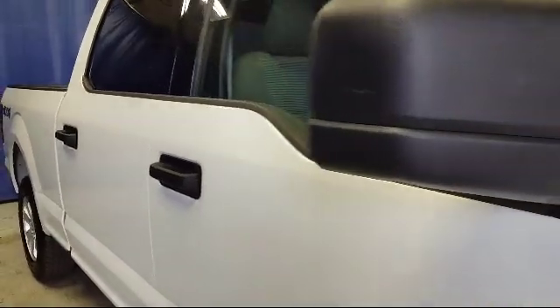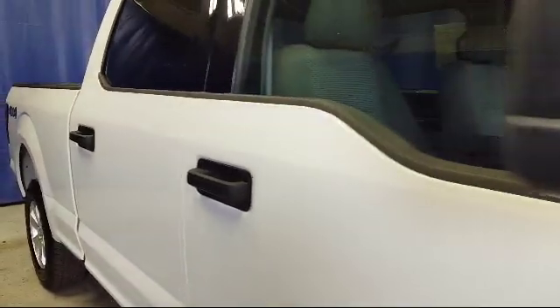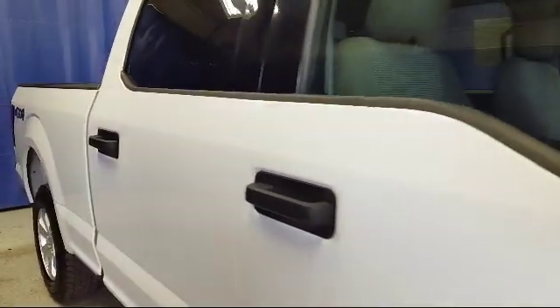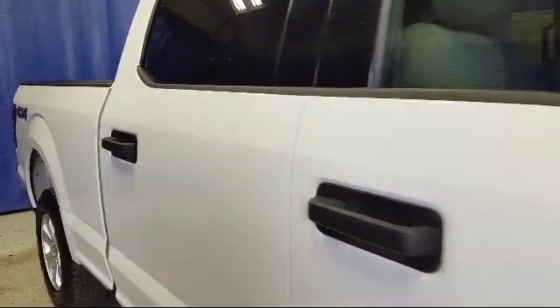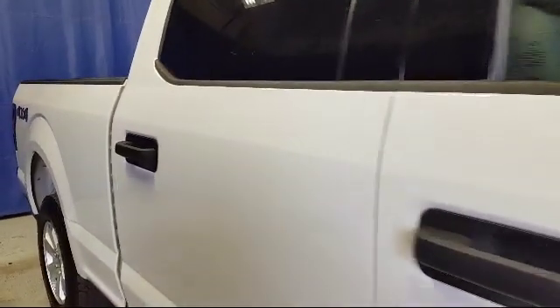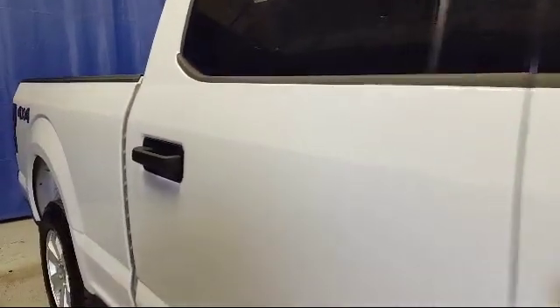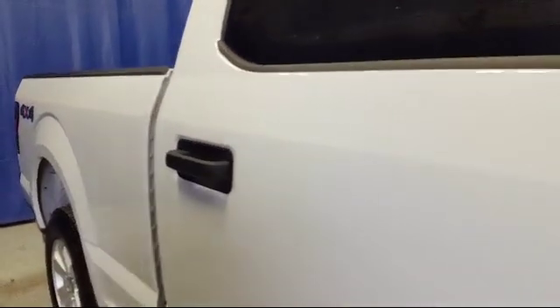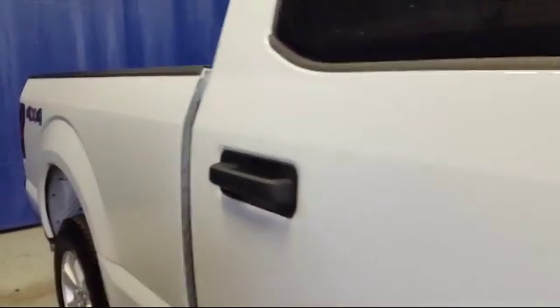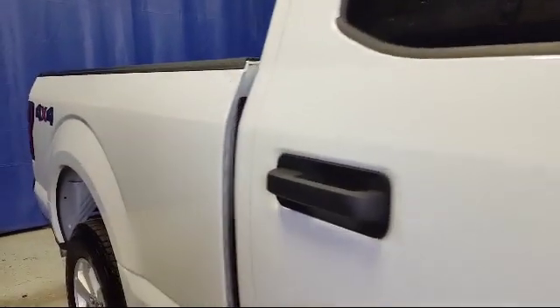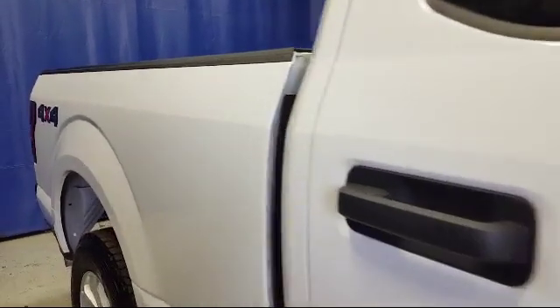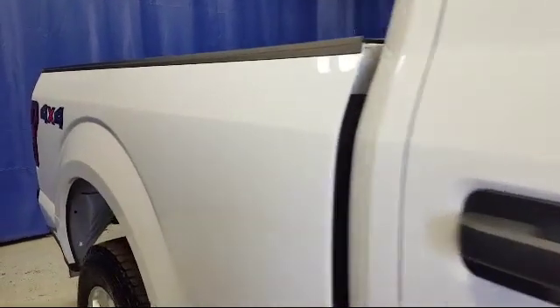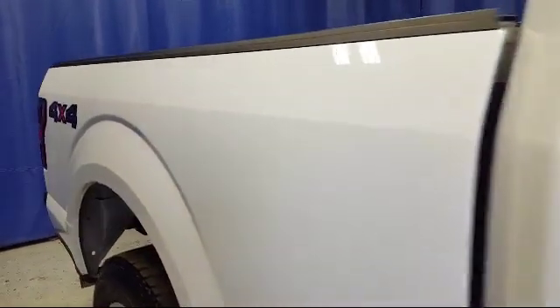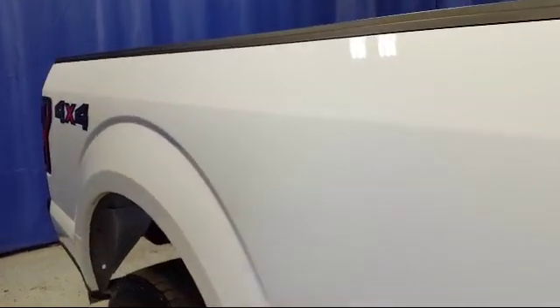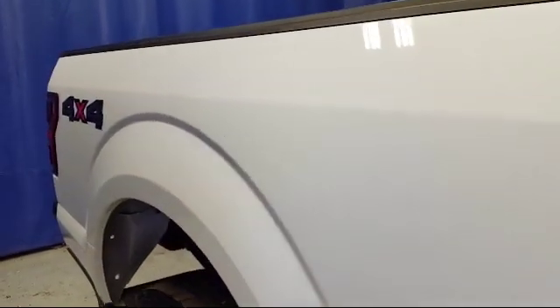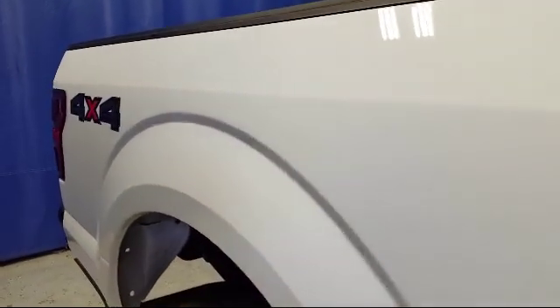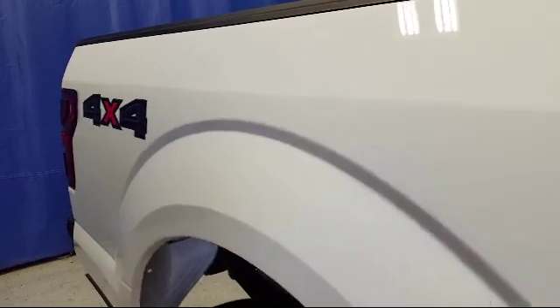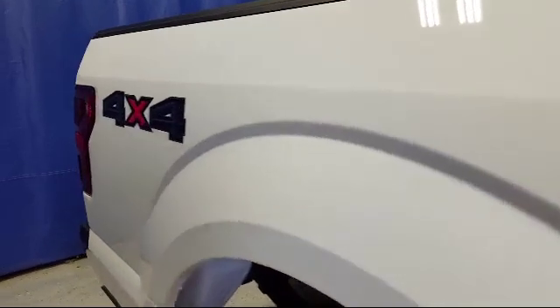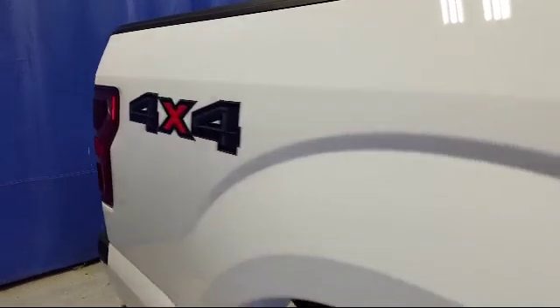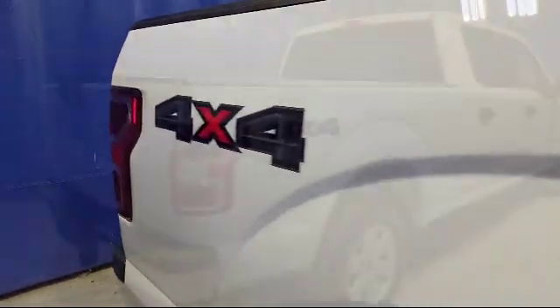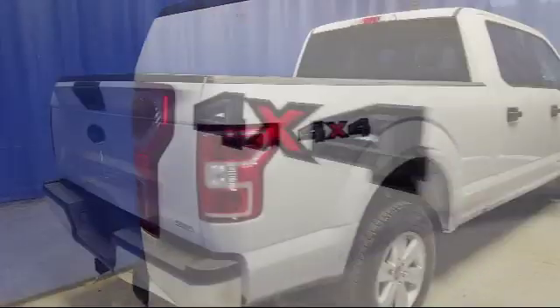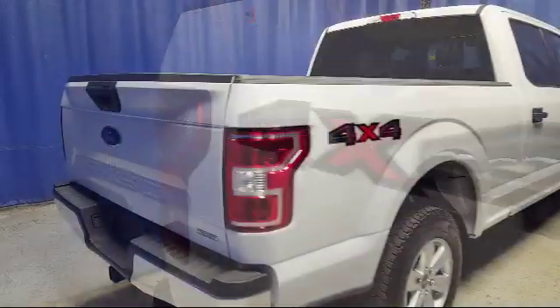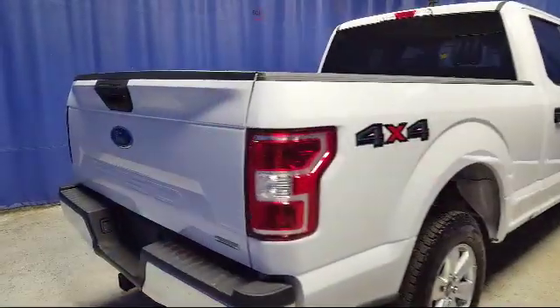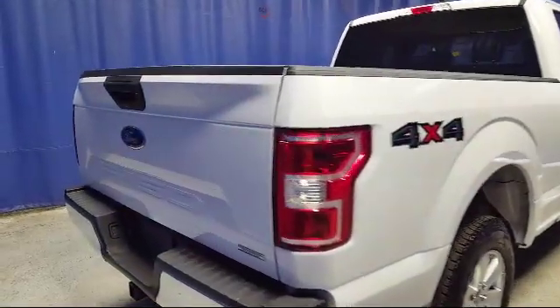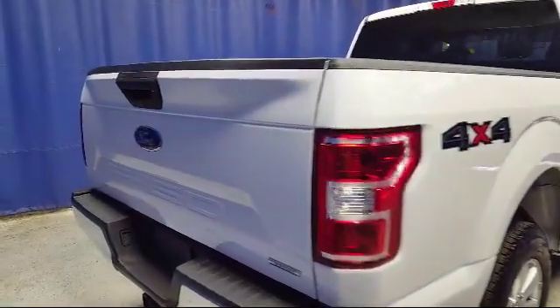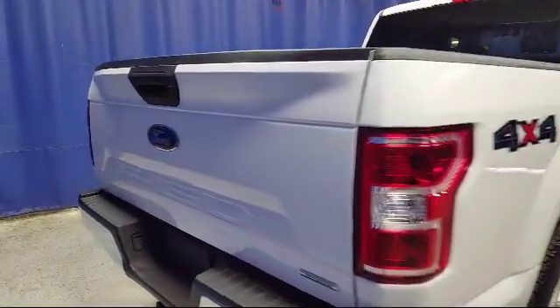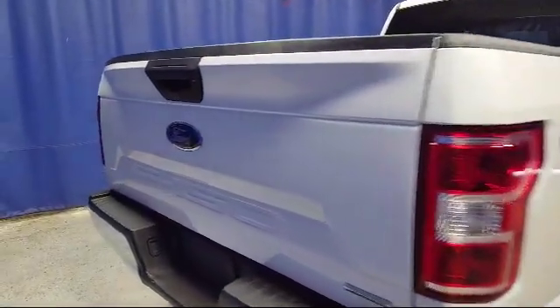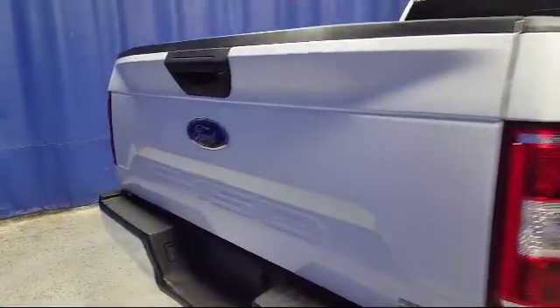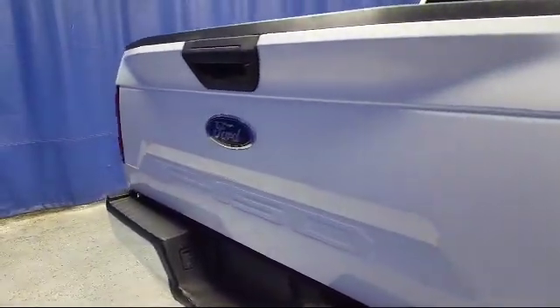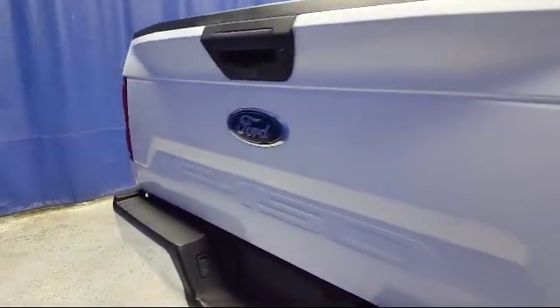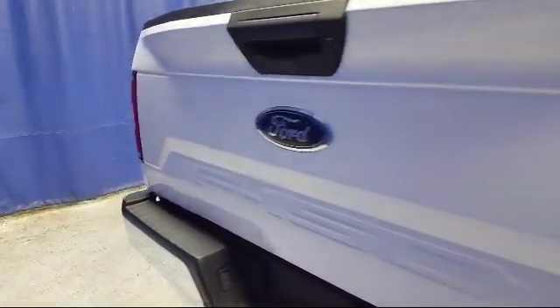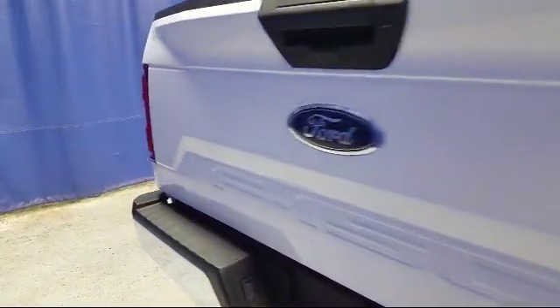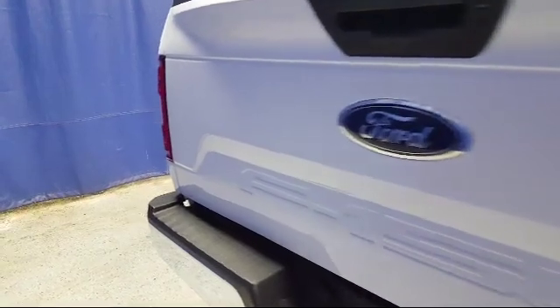It also features traction control, CD player, six speaker audio system, side airbags, sync system, and has less than 20,000 miles on the odometer.